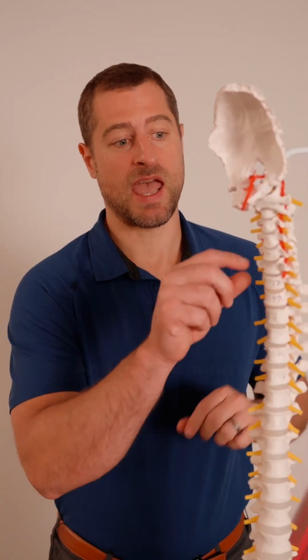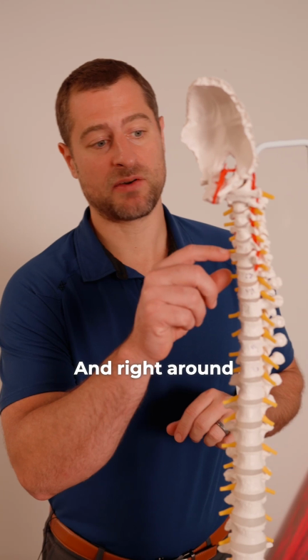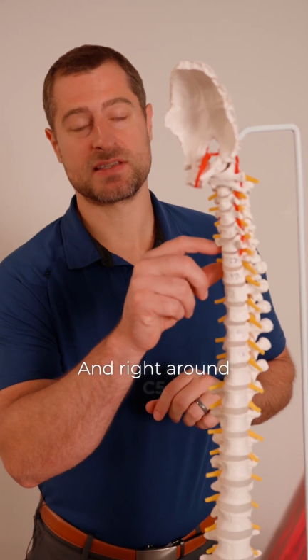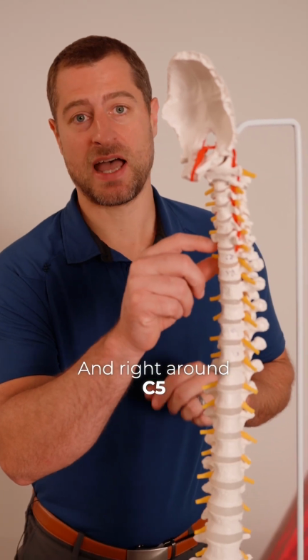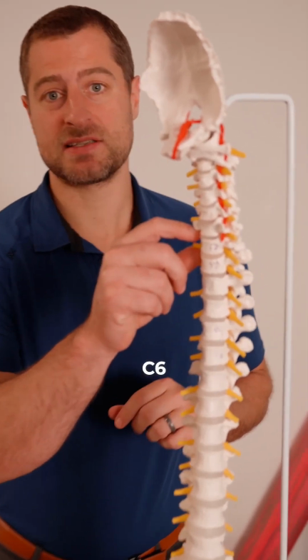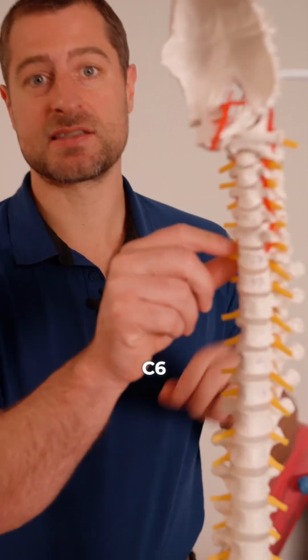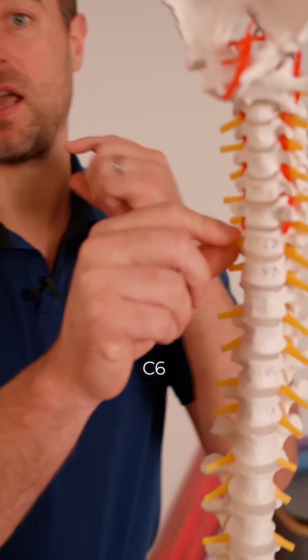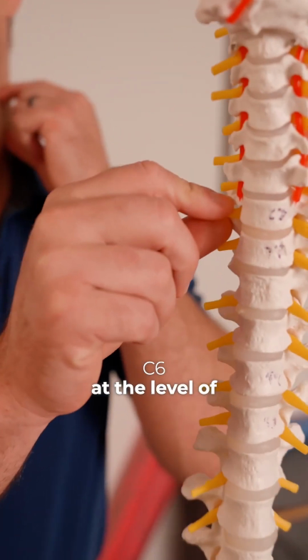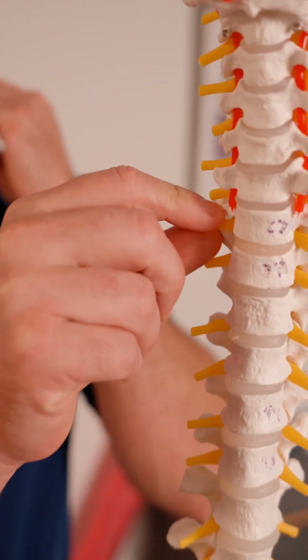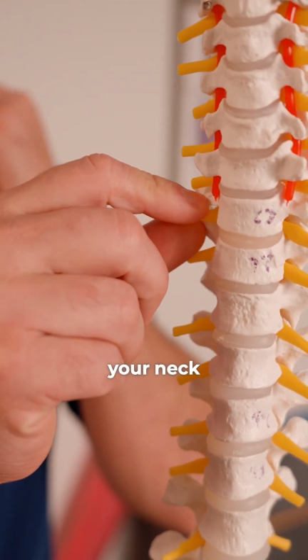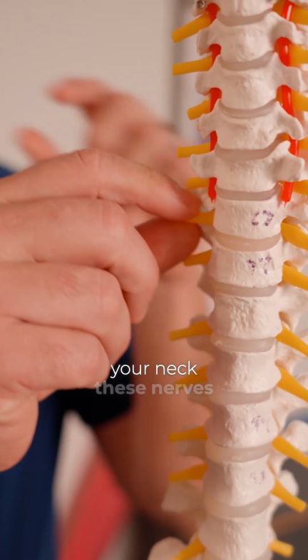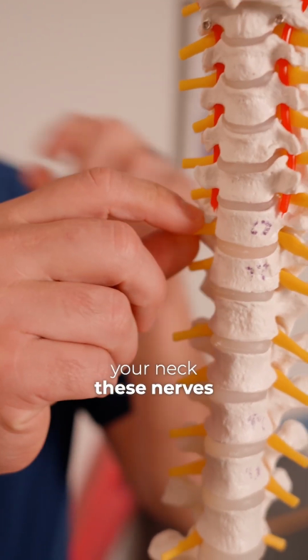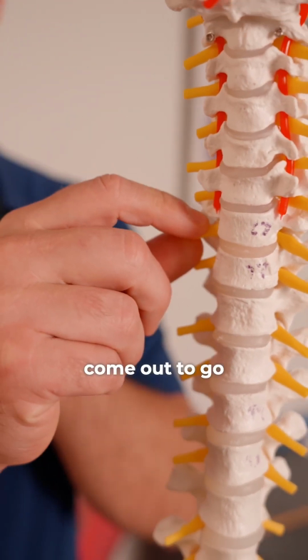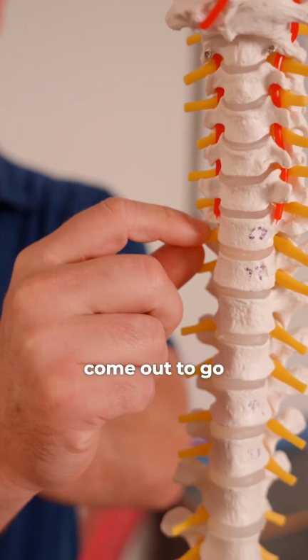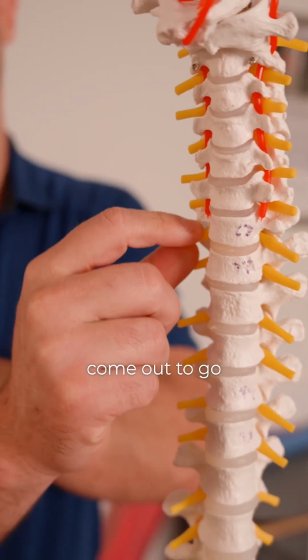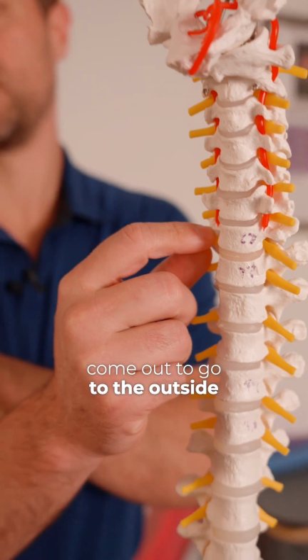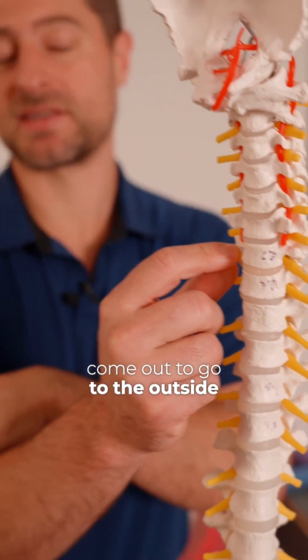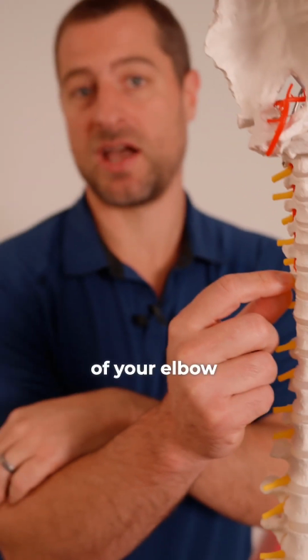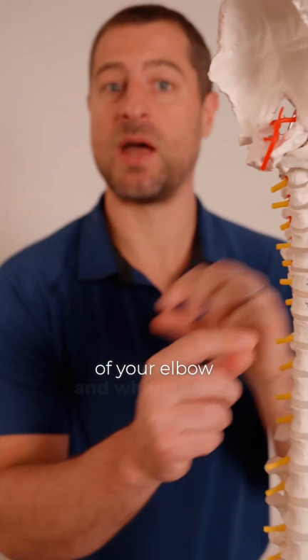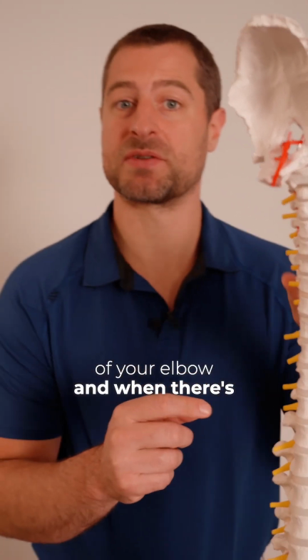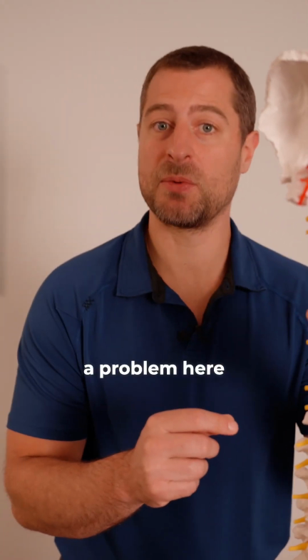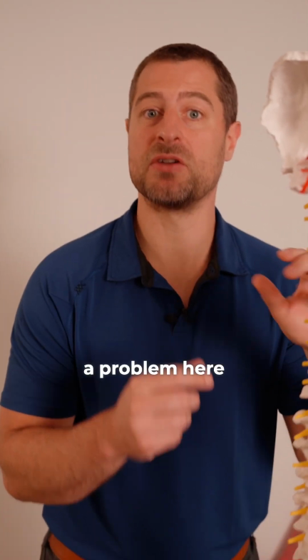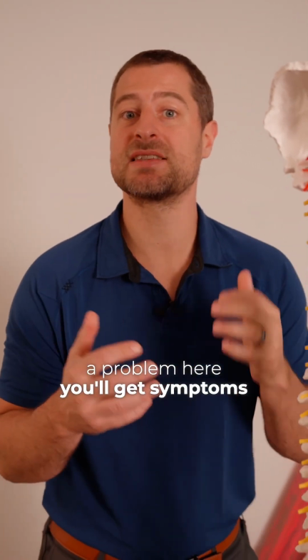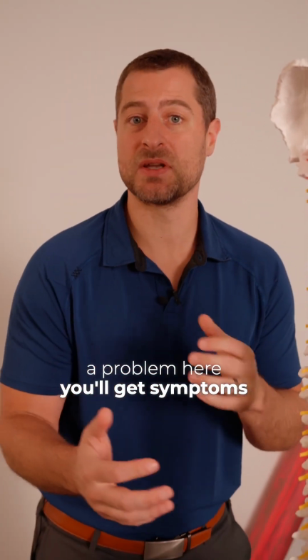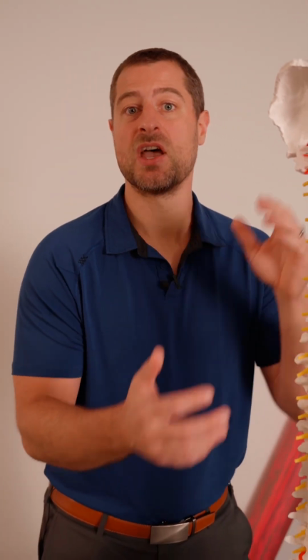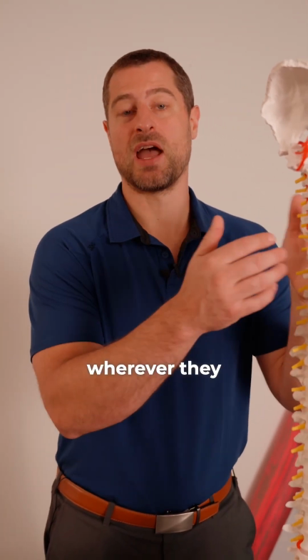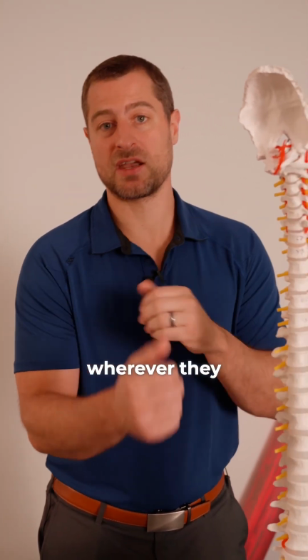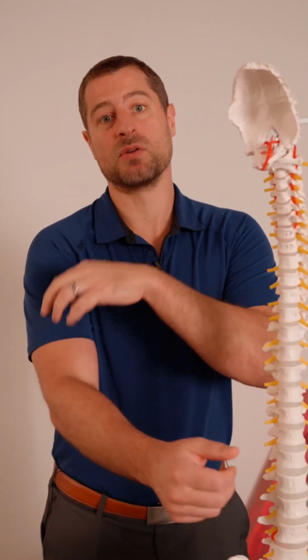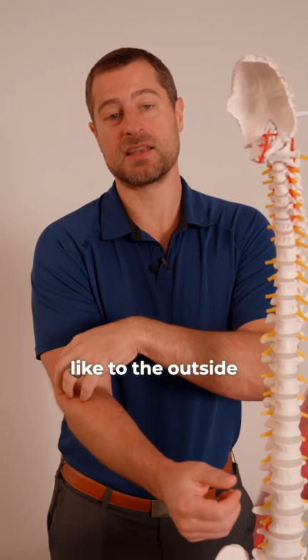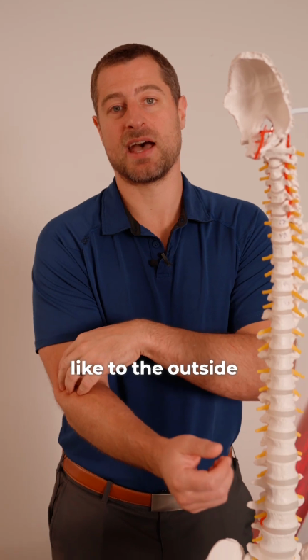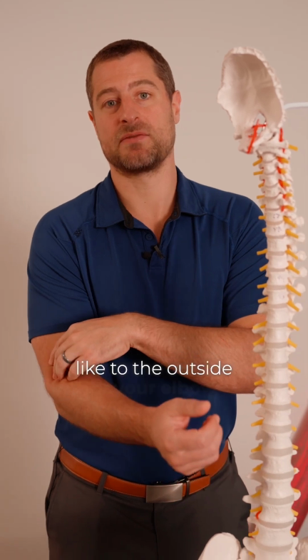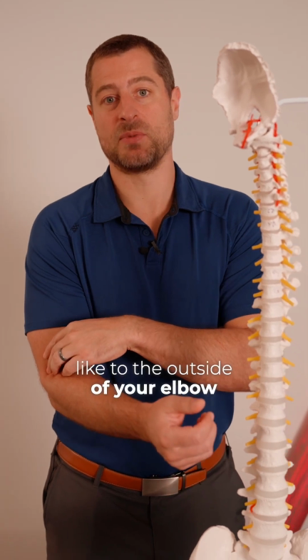Right around C5, C6, at the level of your neck, these nerves come out to go to the outside of your elbow. And when there's a problem here, you'll get symptoms wherever they go, like to the outside of your elbow.